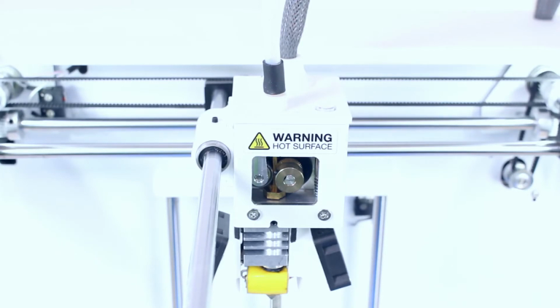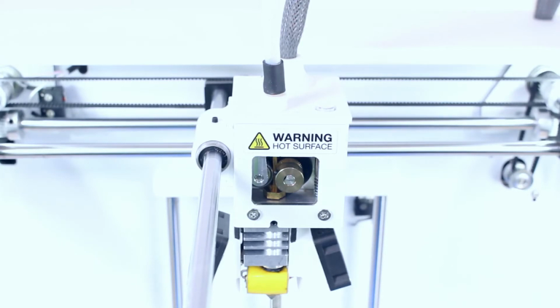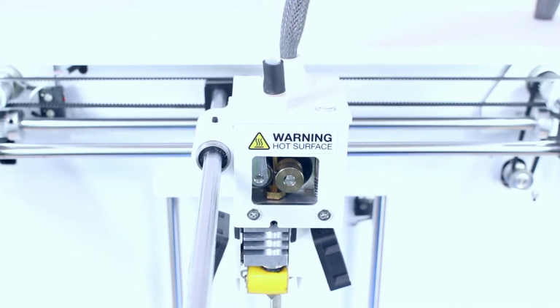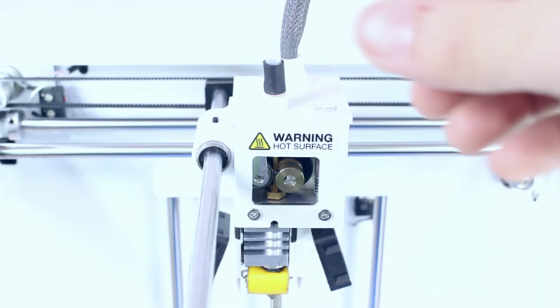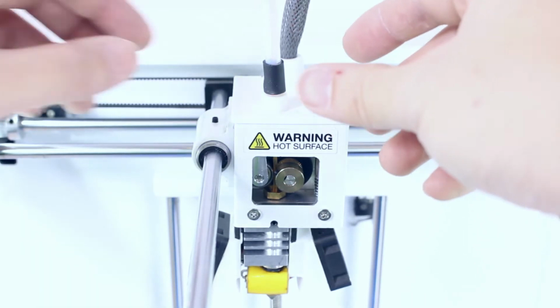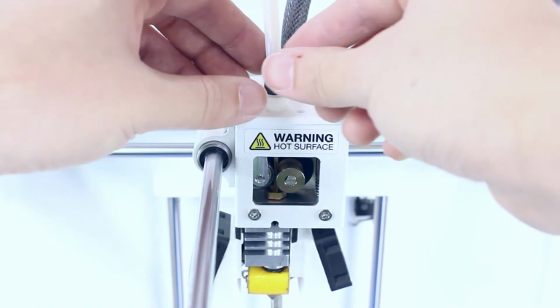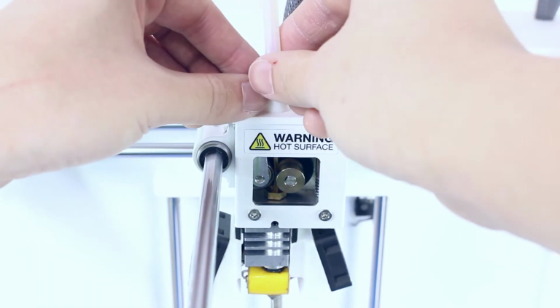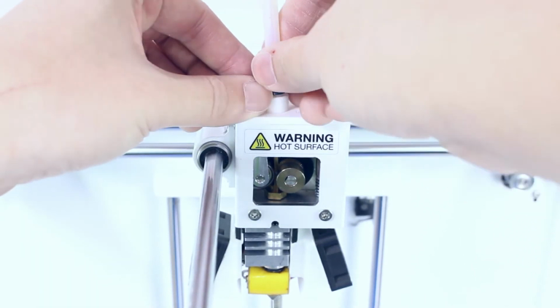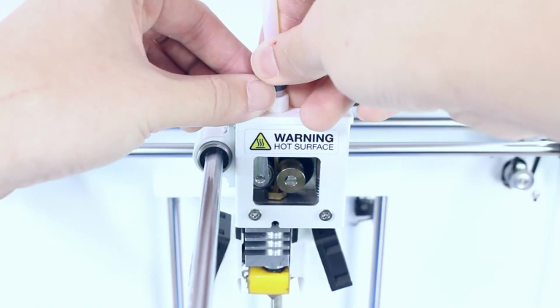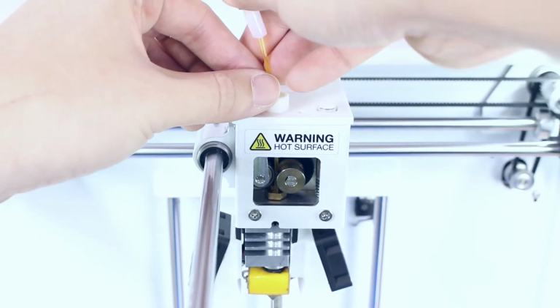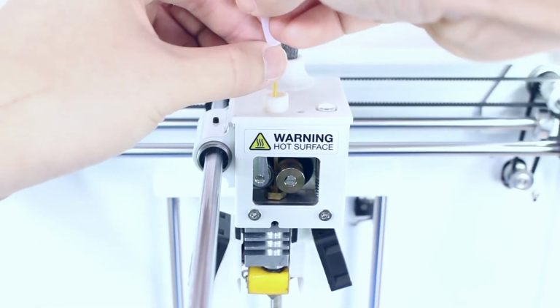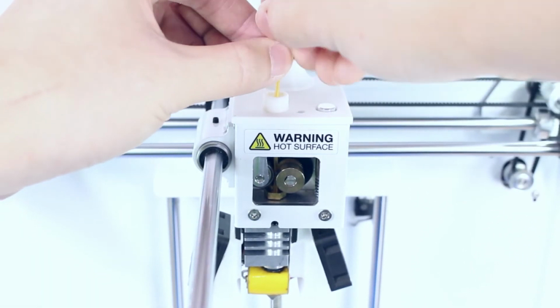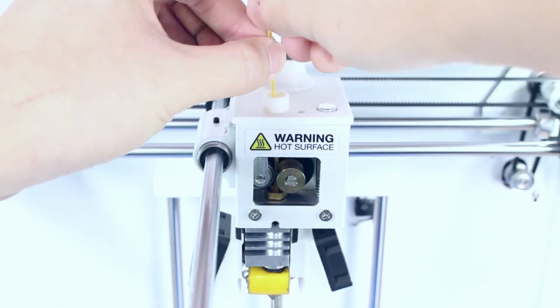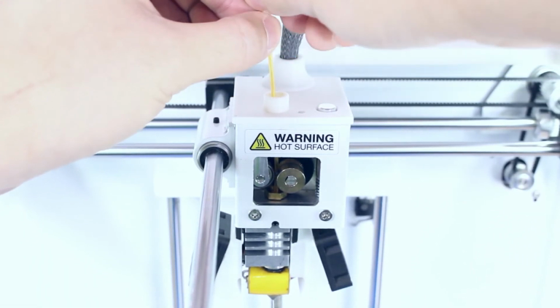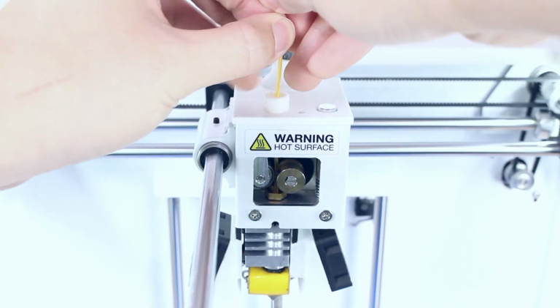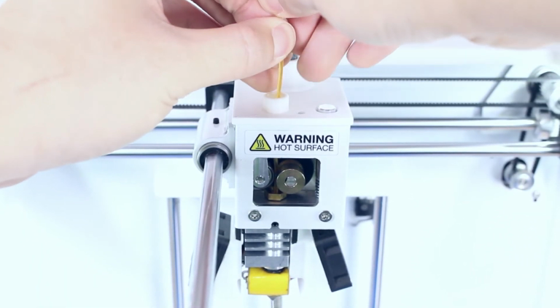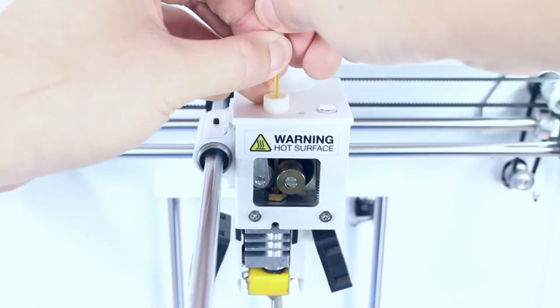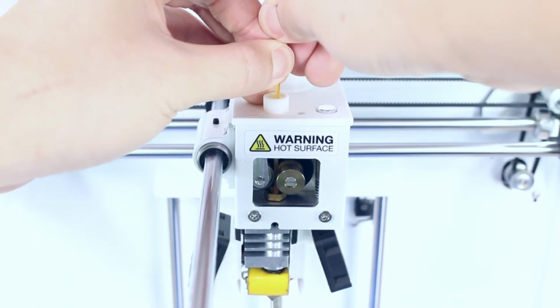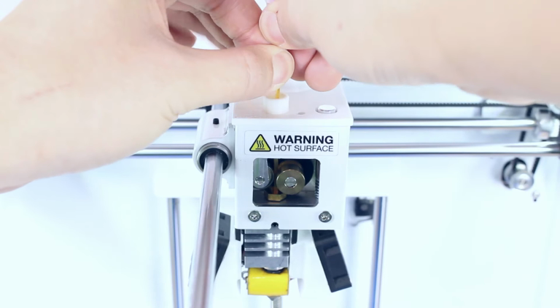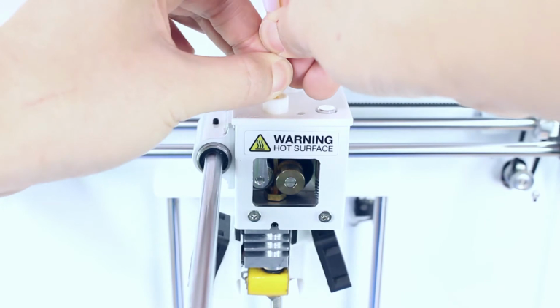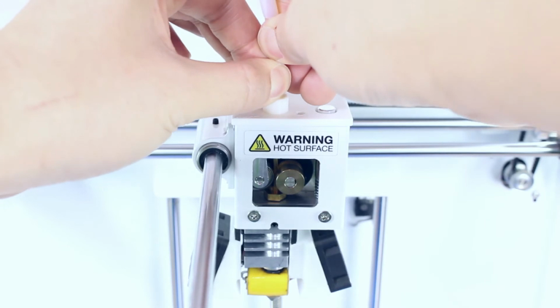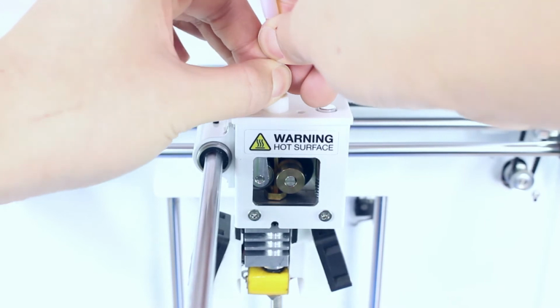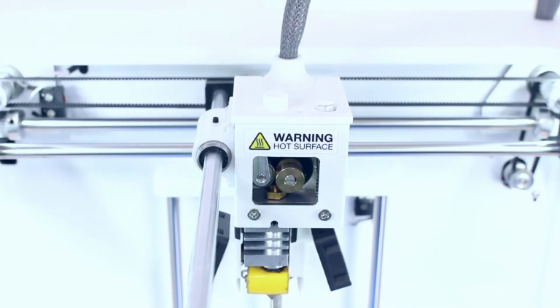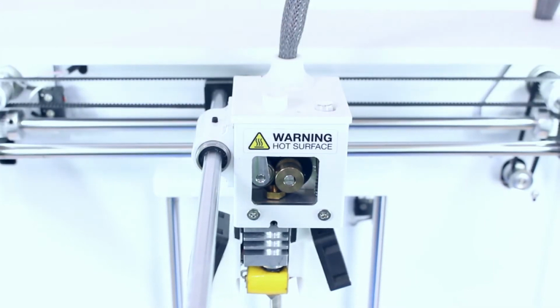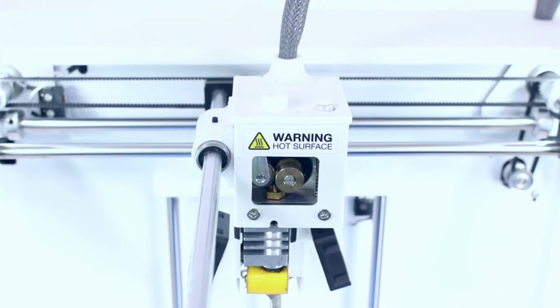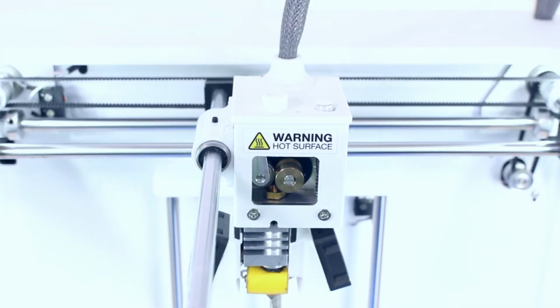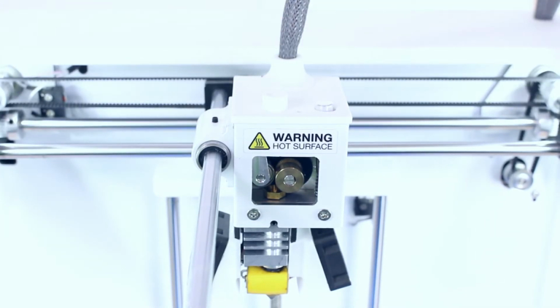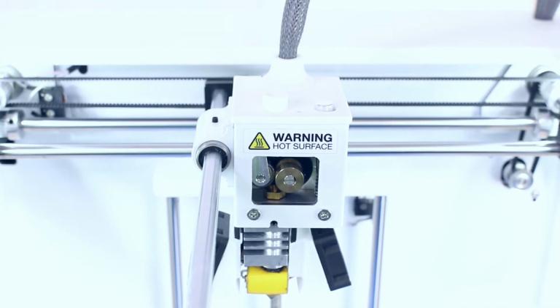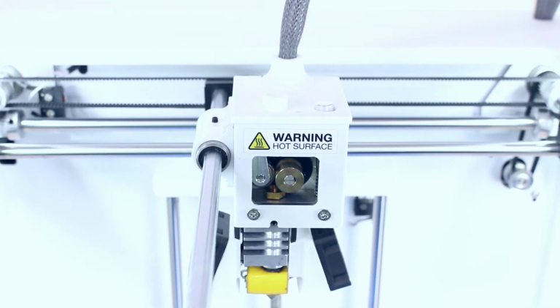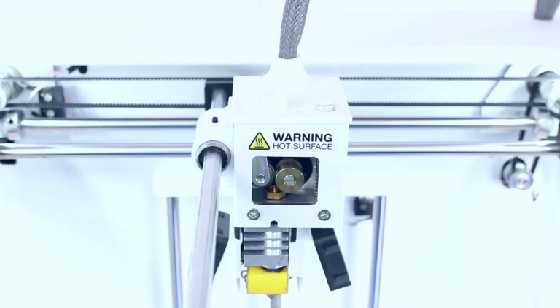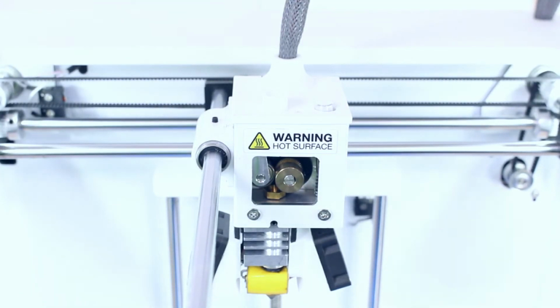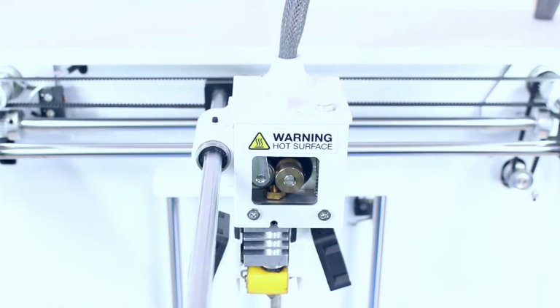Moving on, we will show you how to remove the filament. First, heat up your printer to 220 degrees Celsius, push down and pull out really quick. This will prevent the hotend from clogging.